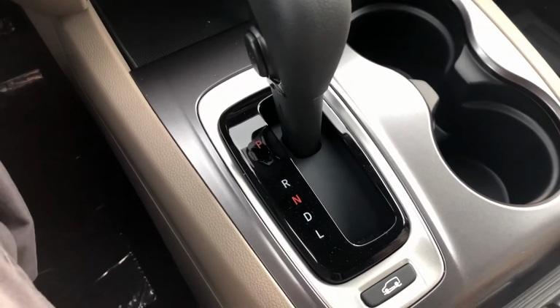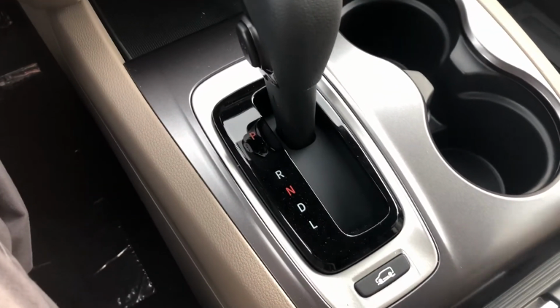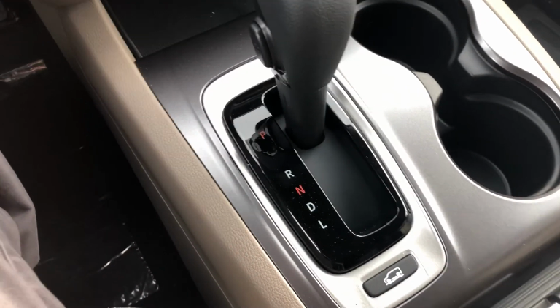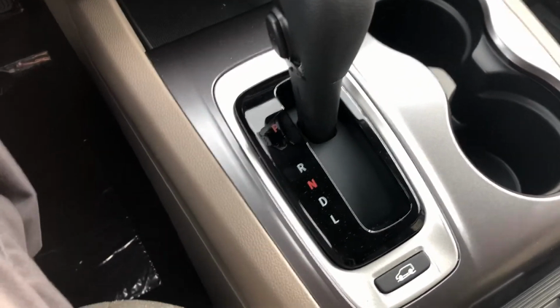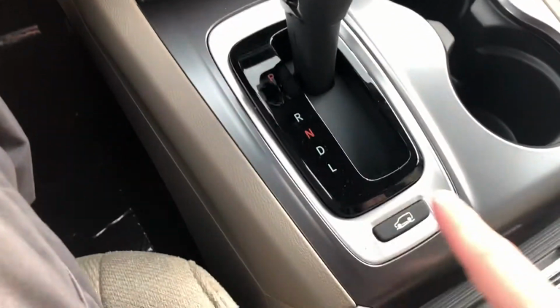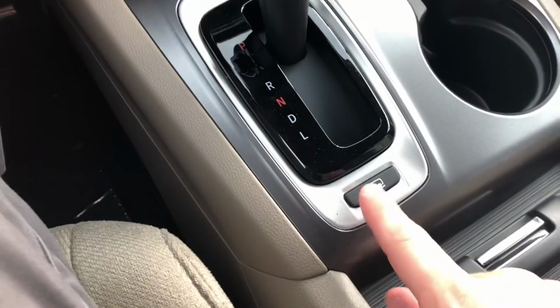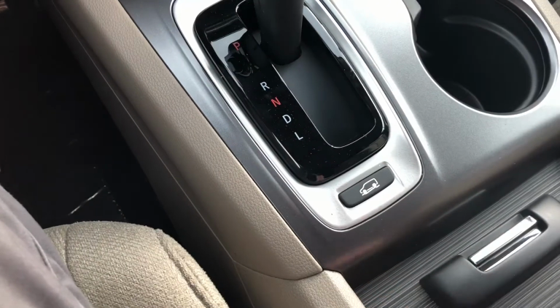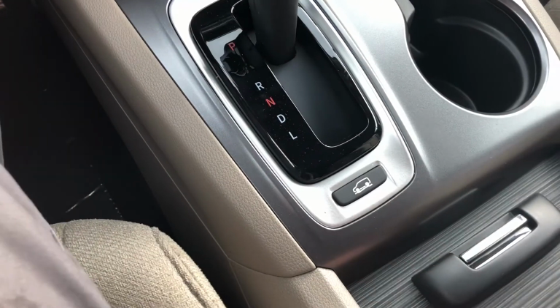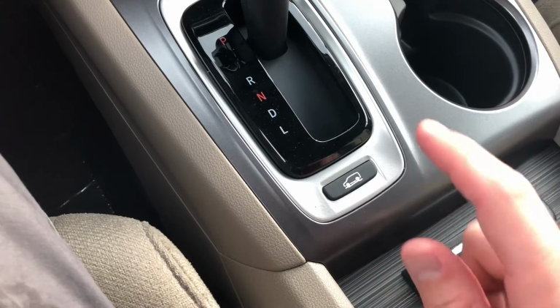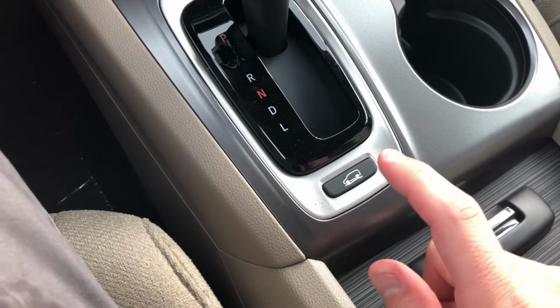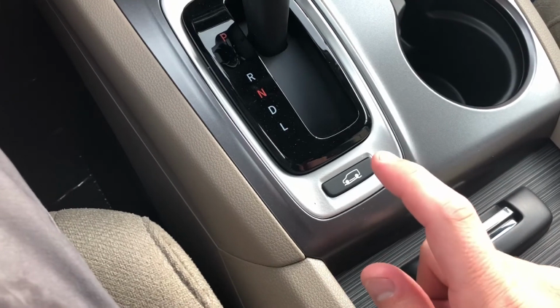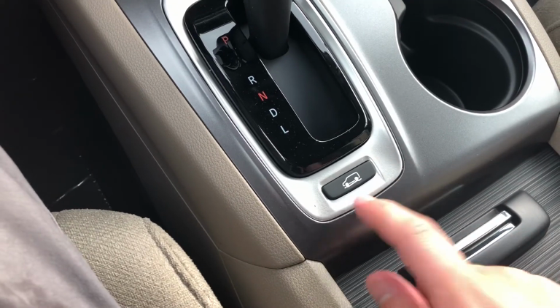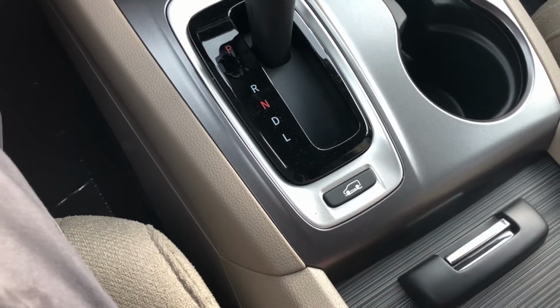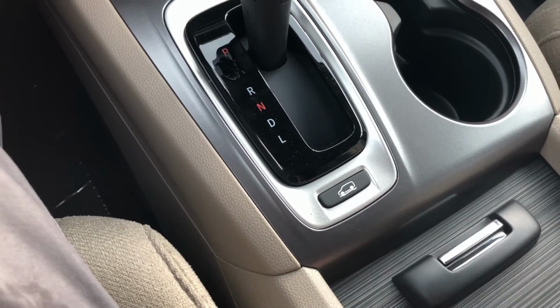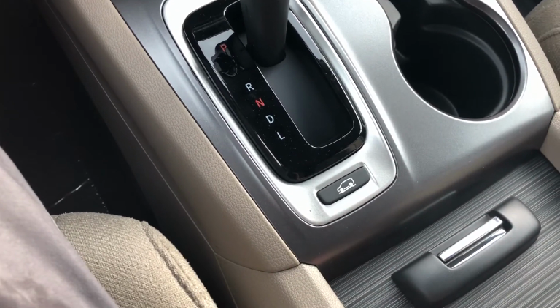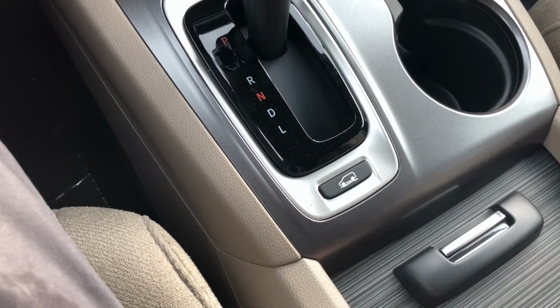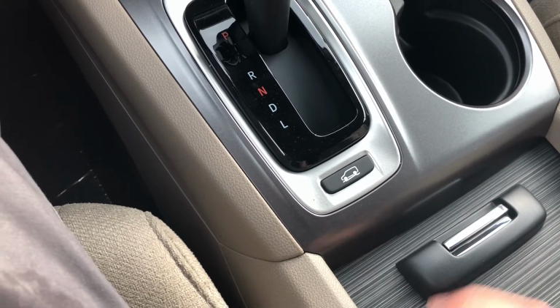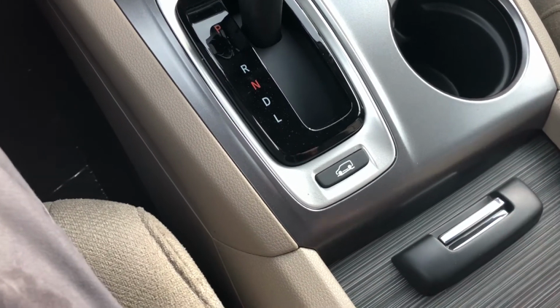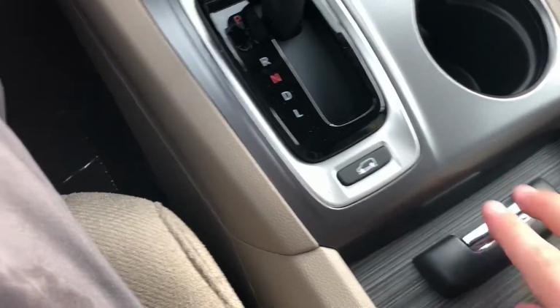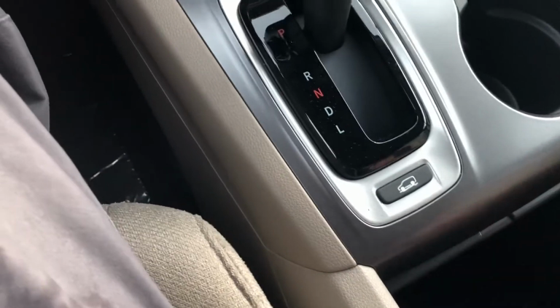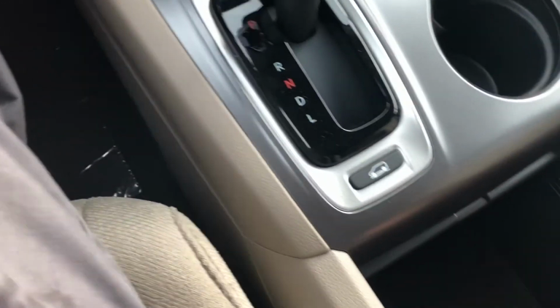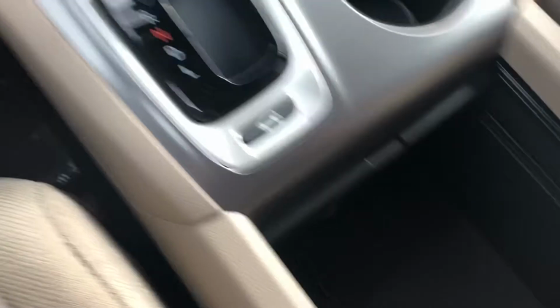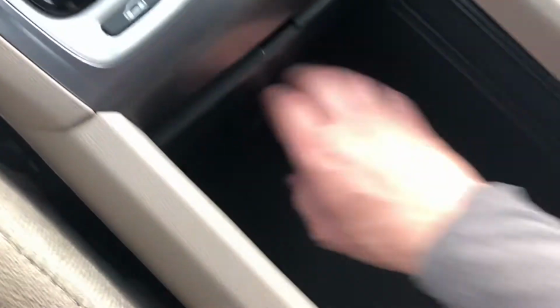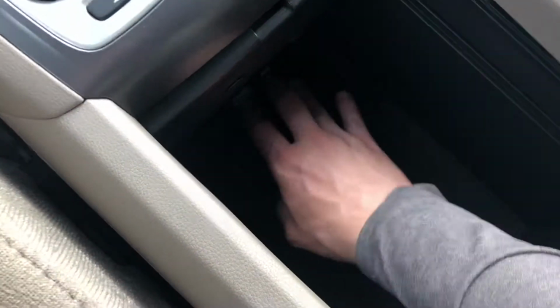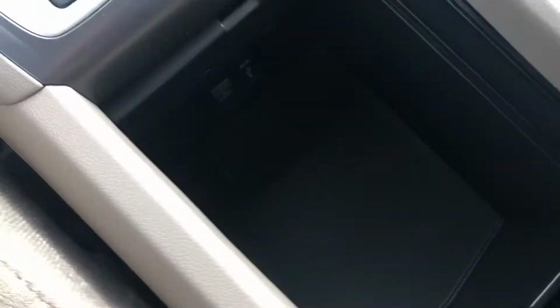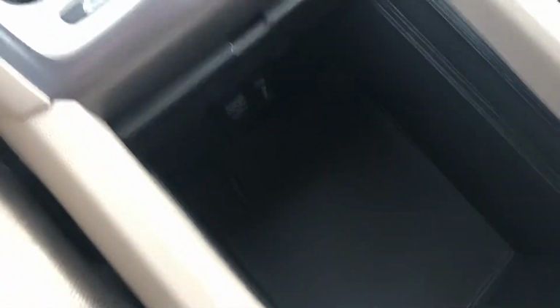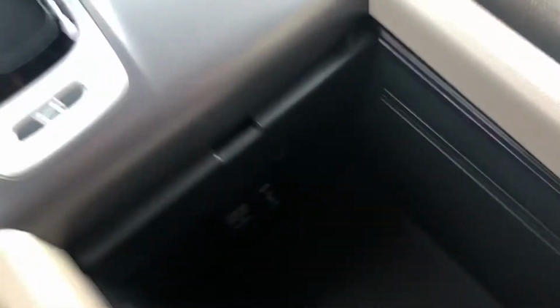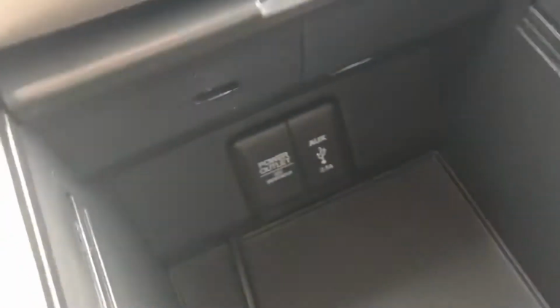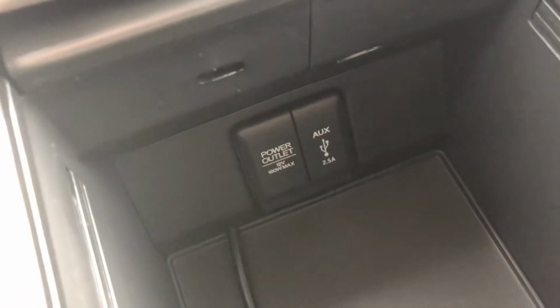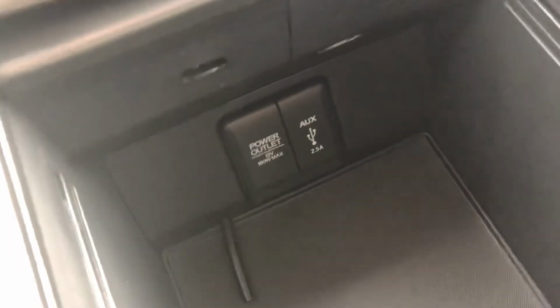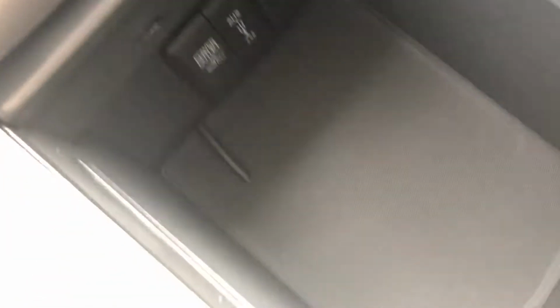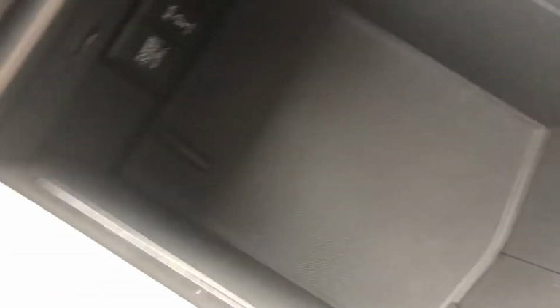Here's your shifter to go into drive, reverse, neutral, and so on. You also have drive mode, so if you want to set your vehicle up to drive best in snow you're able to do that. There's plenty of cargo space back here with another power outlet and USB port.